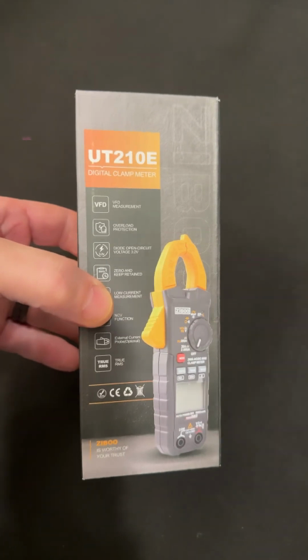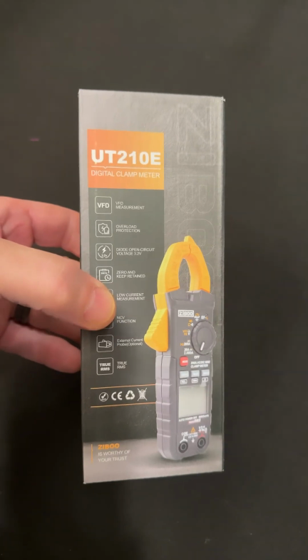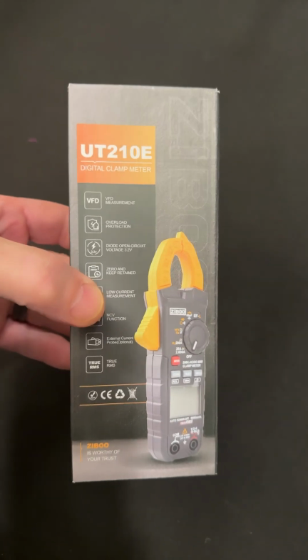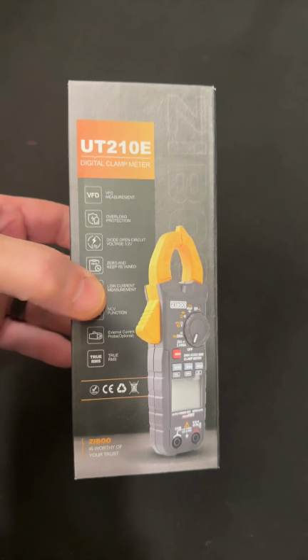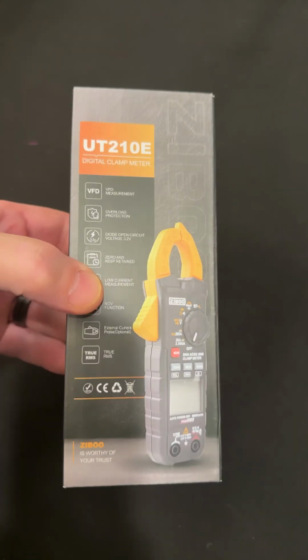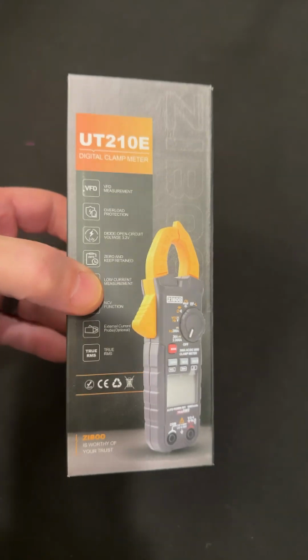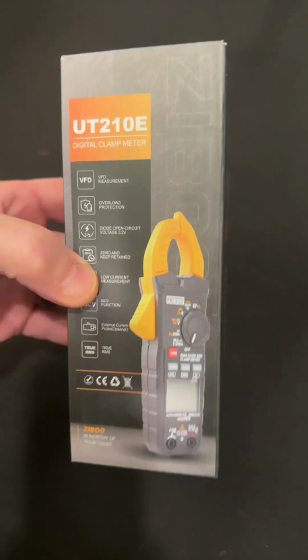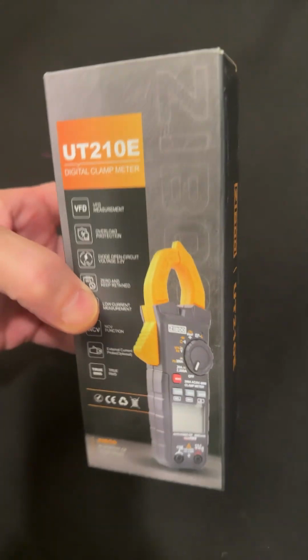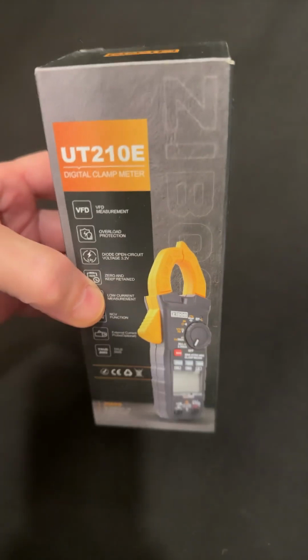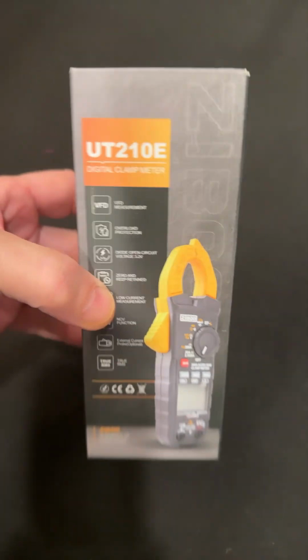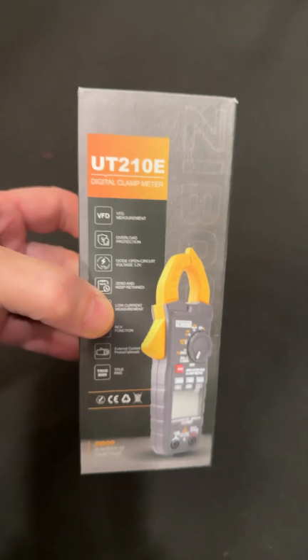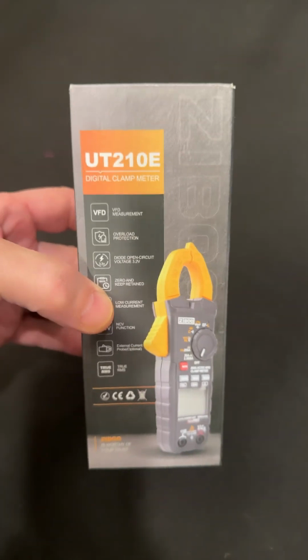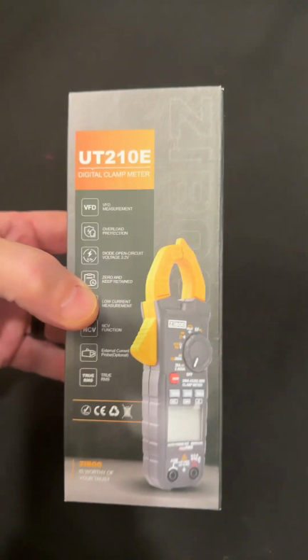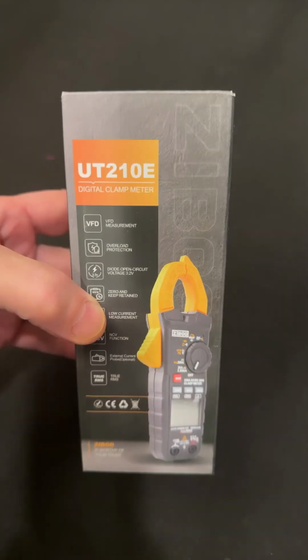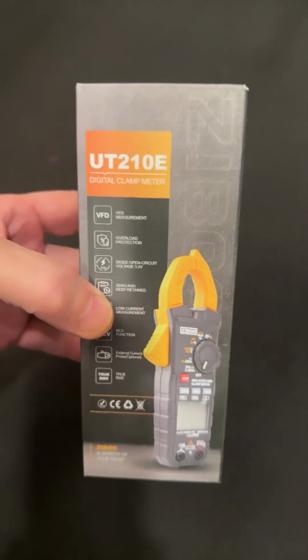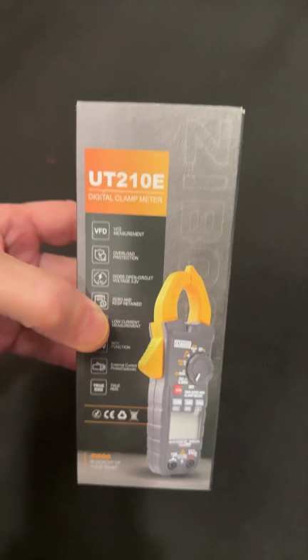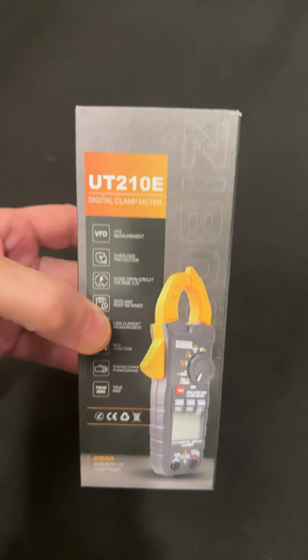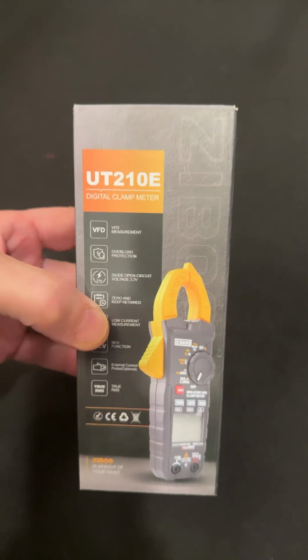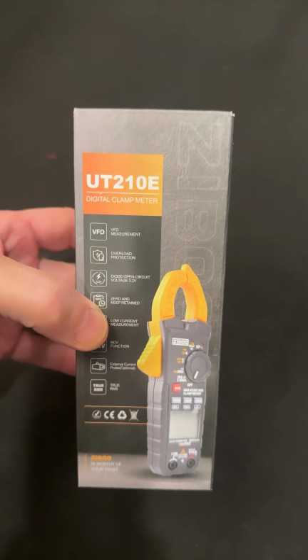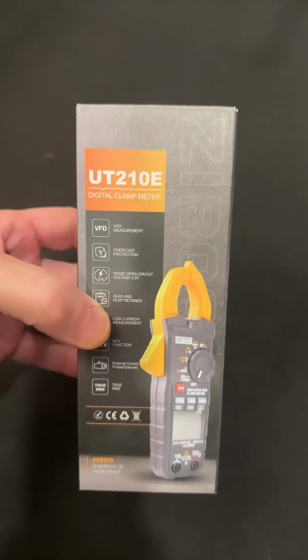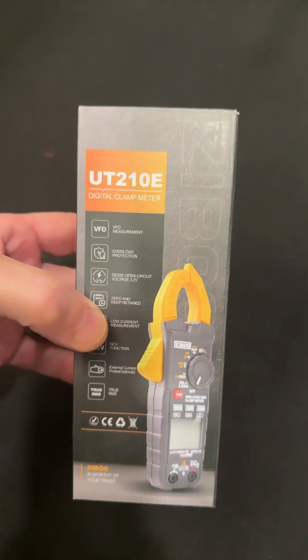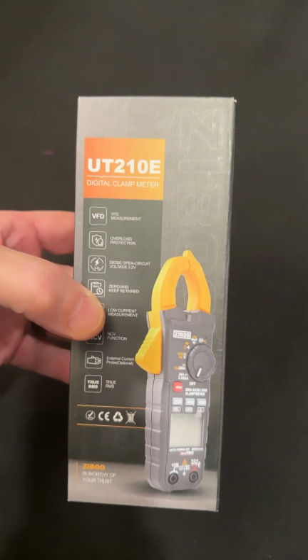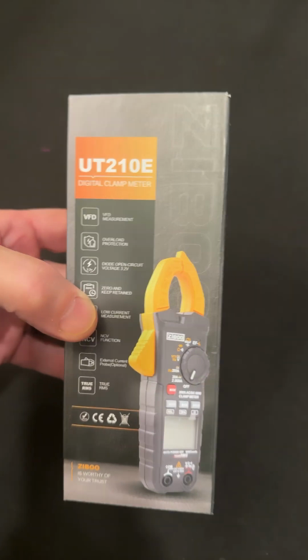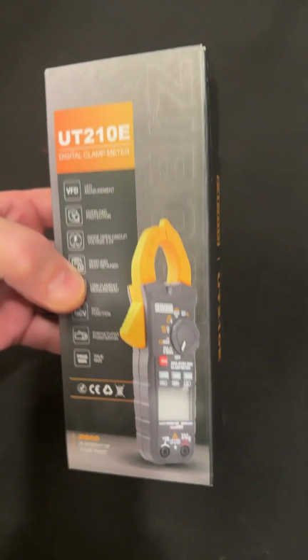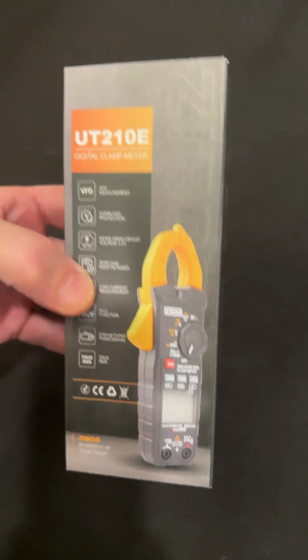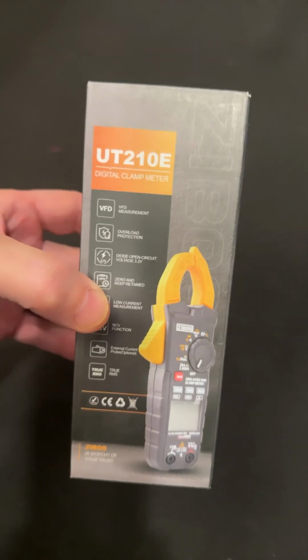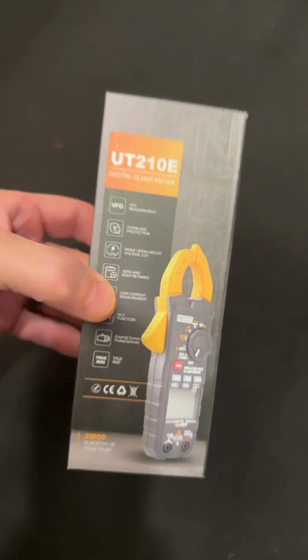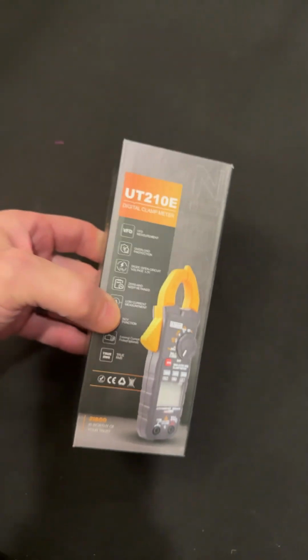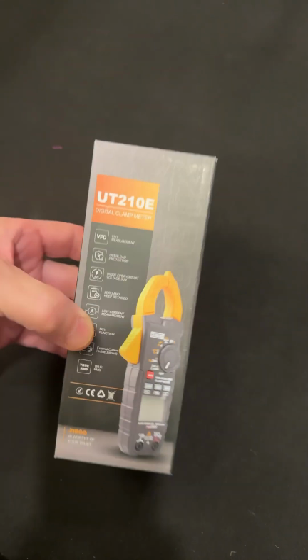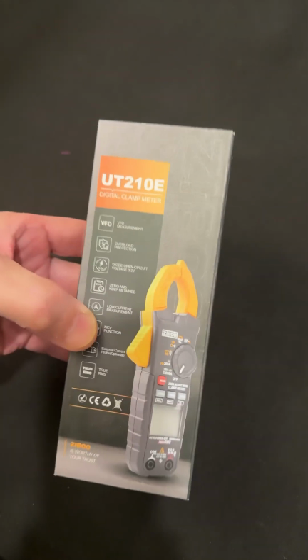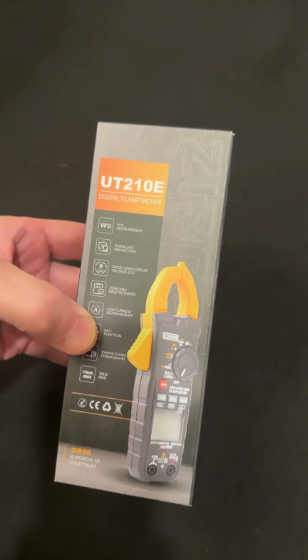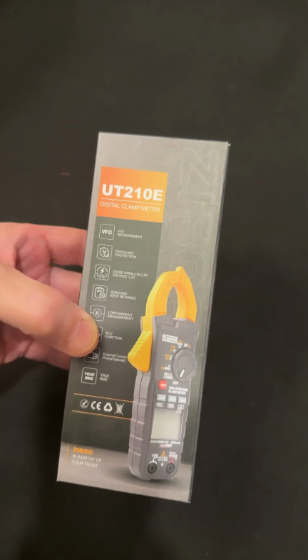Hey guys, another low-cost meter from Zebu. This is a UT-210E. Looks pretty nice, has a lot of features.